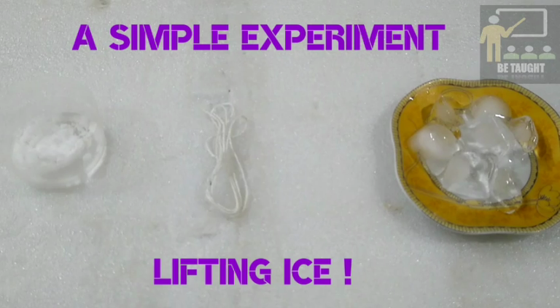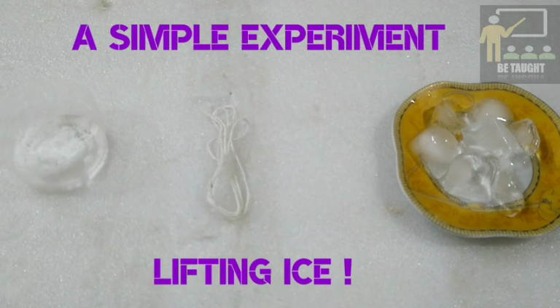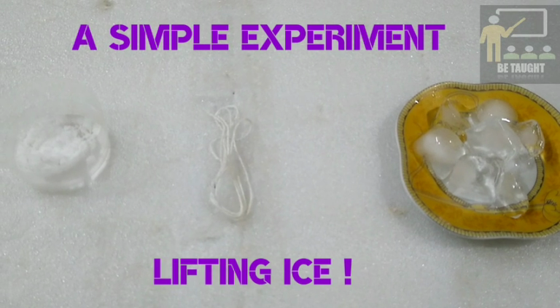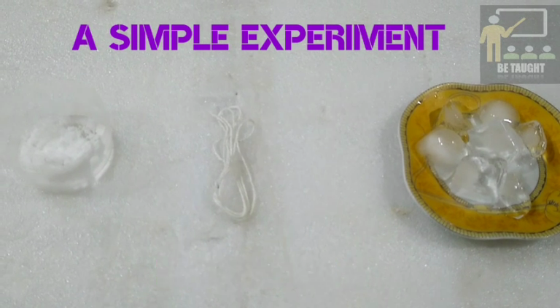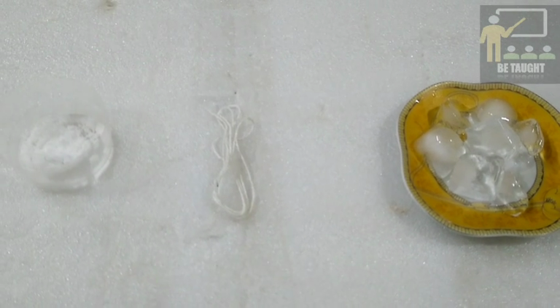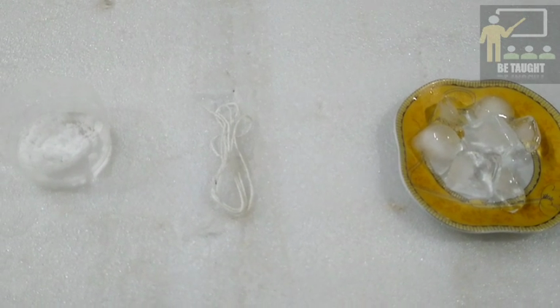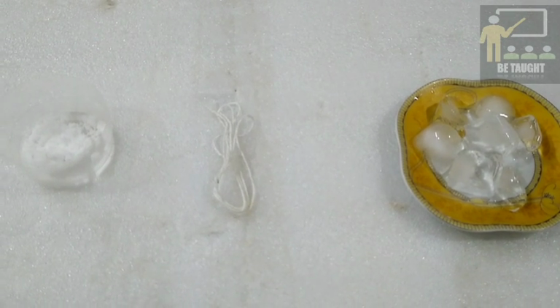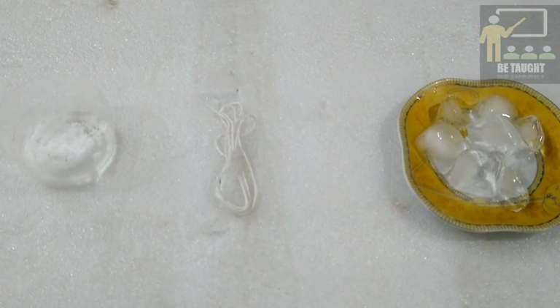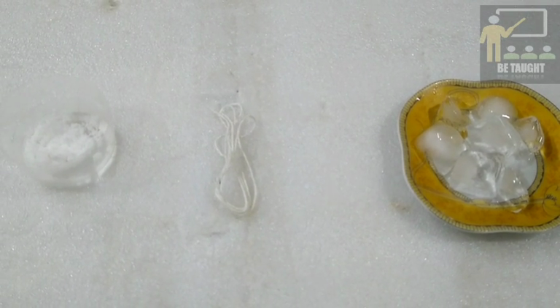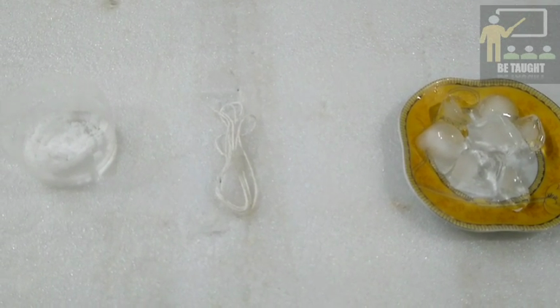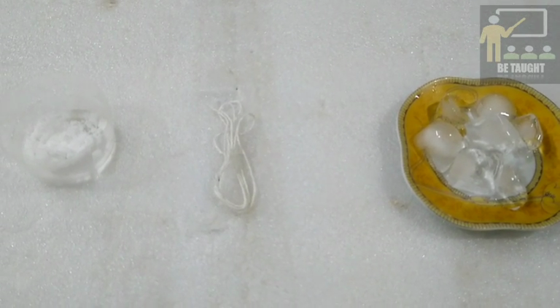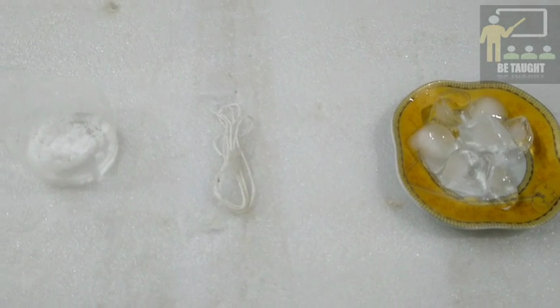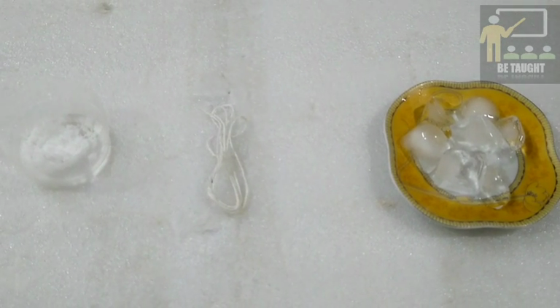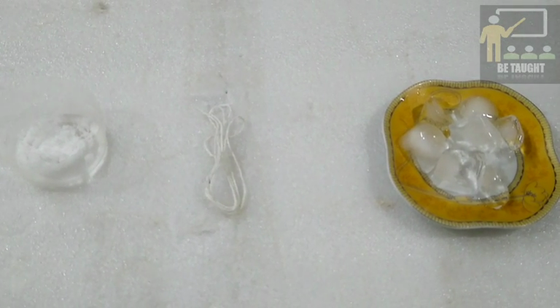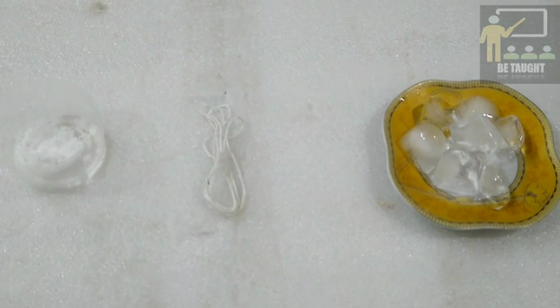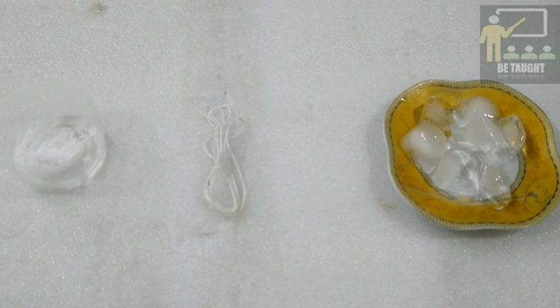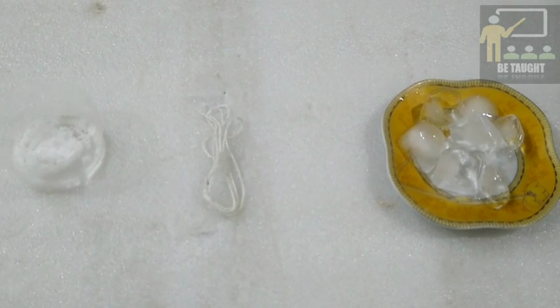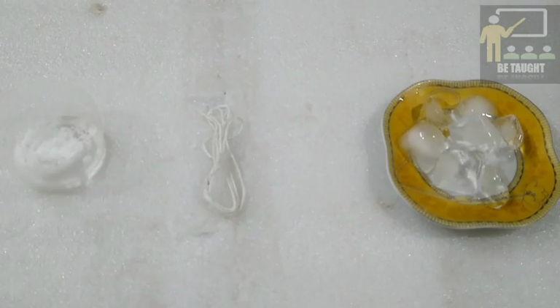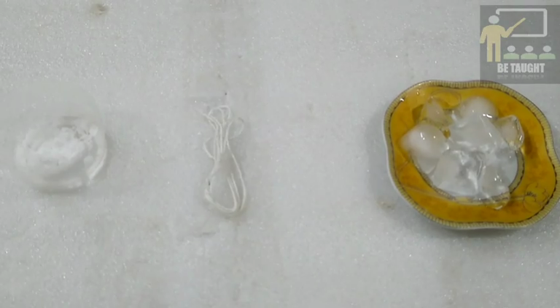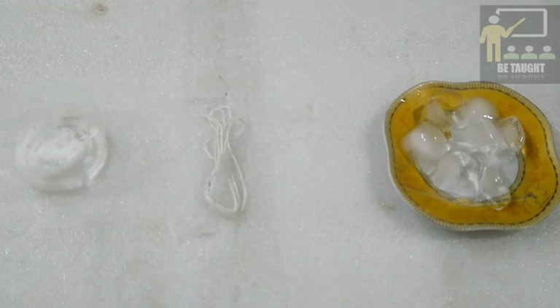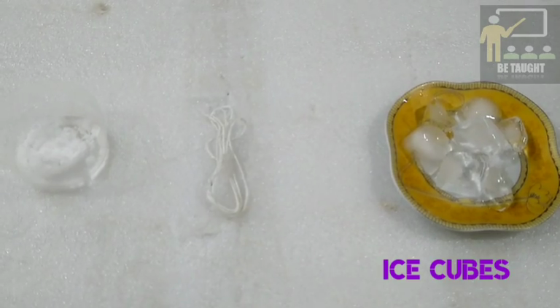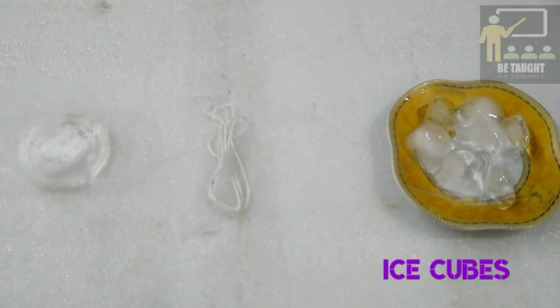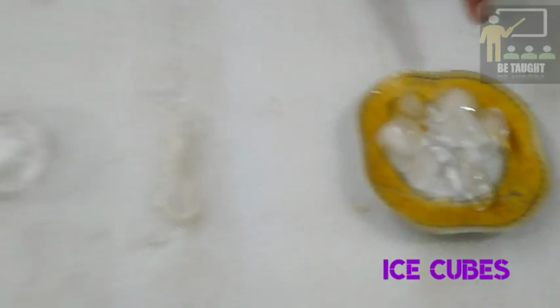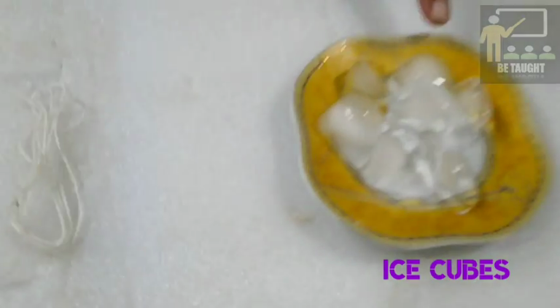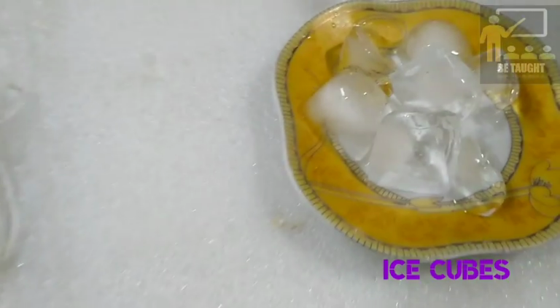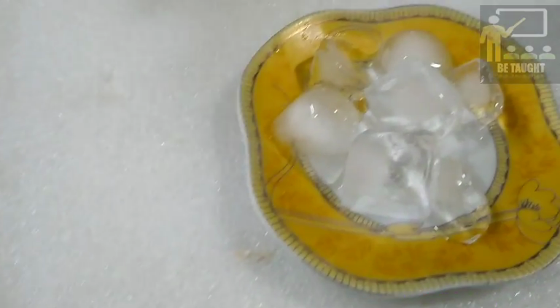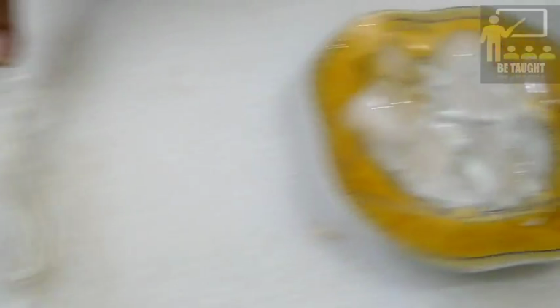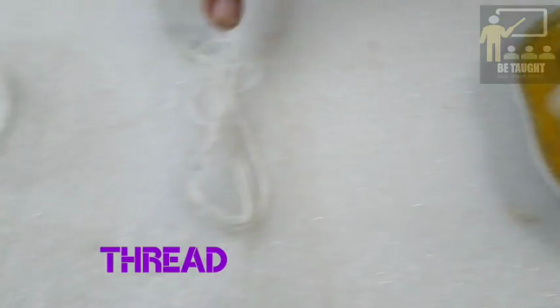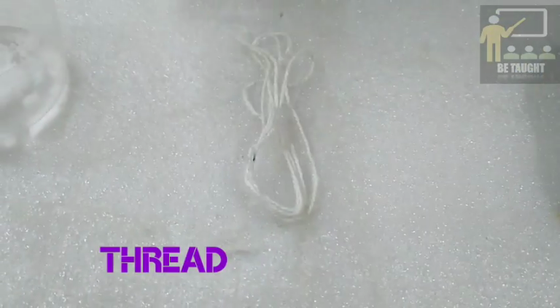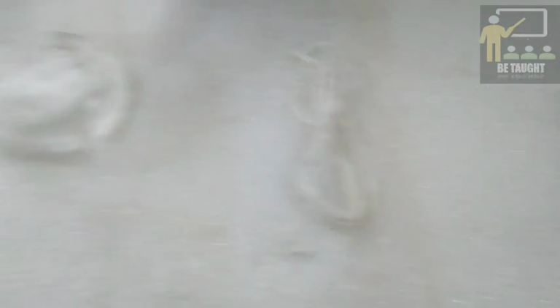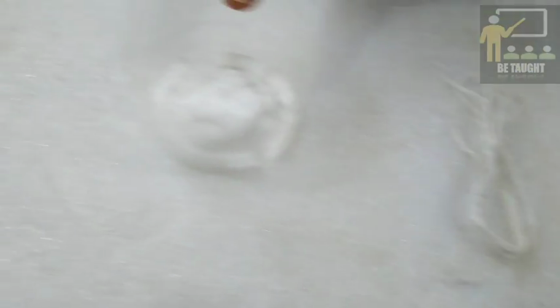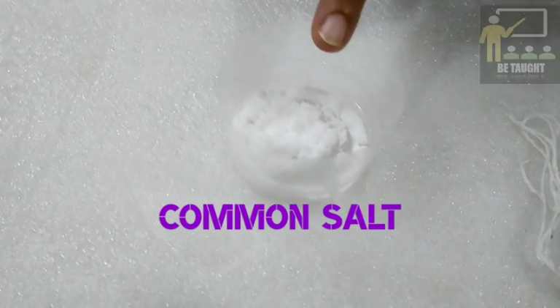If you wanted to lift ice without touching it, what would you do? Now let's see an experiment for it. The things that we need are ice cubes, thread, and common salt.